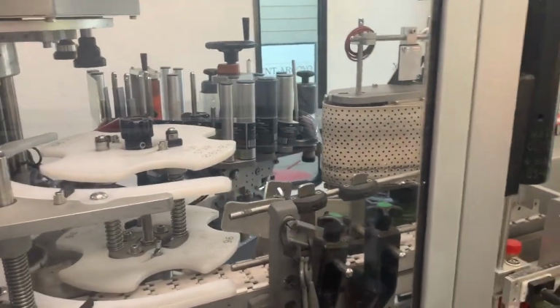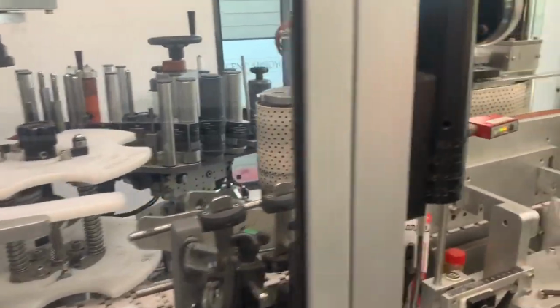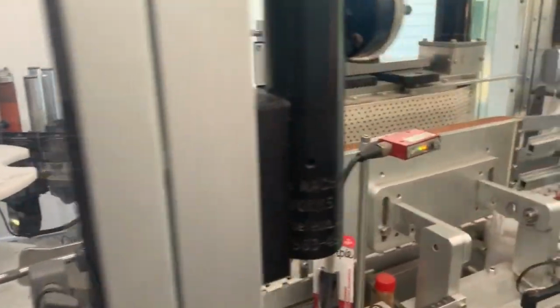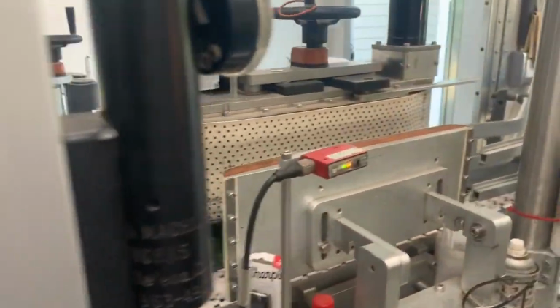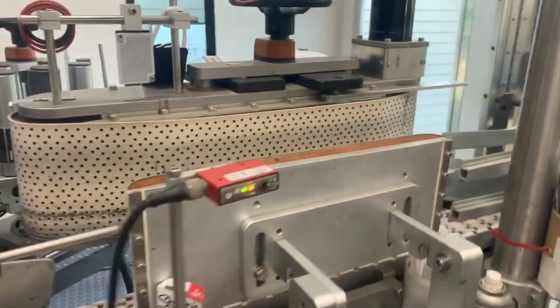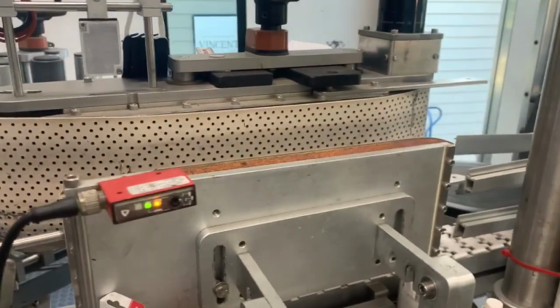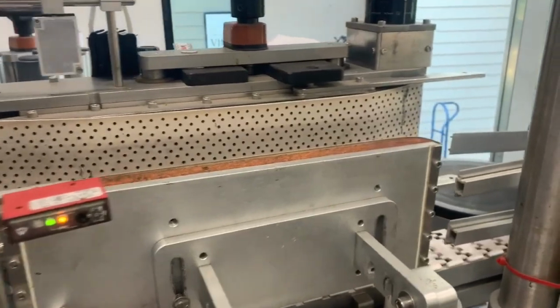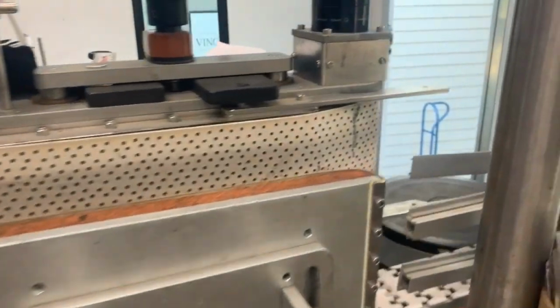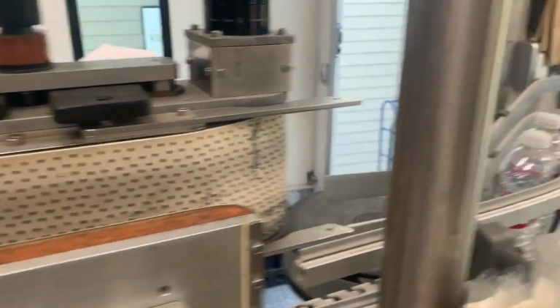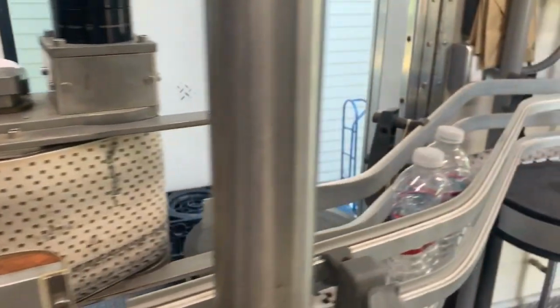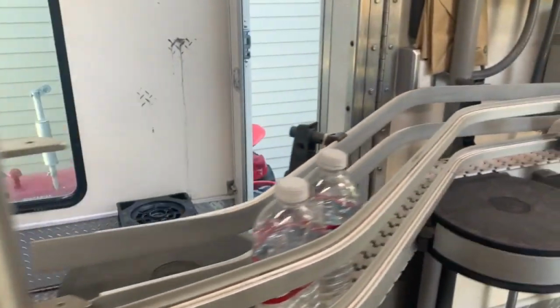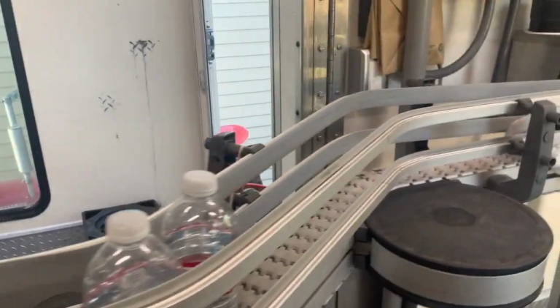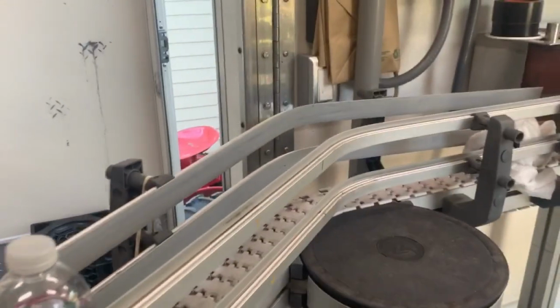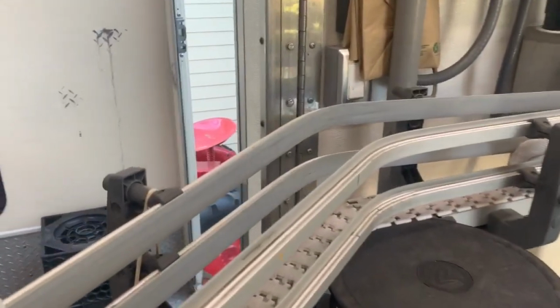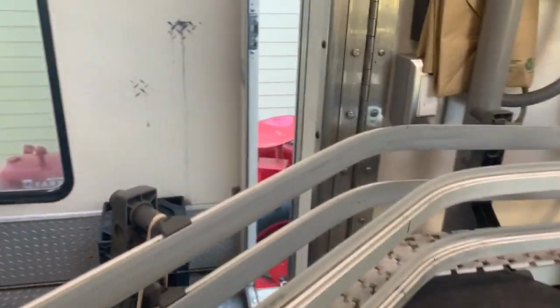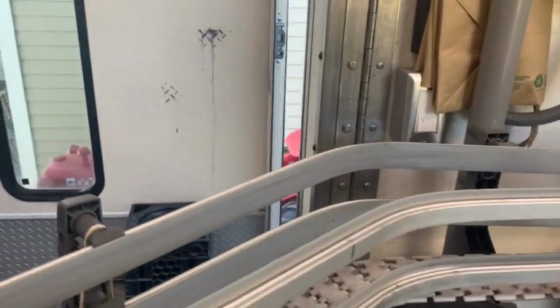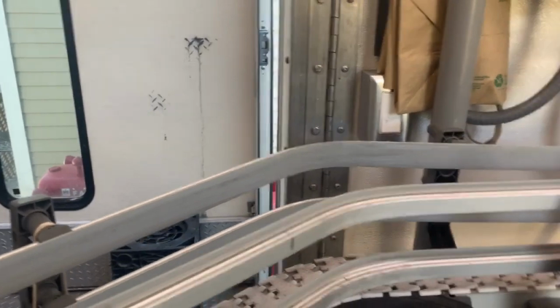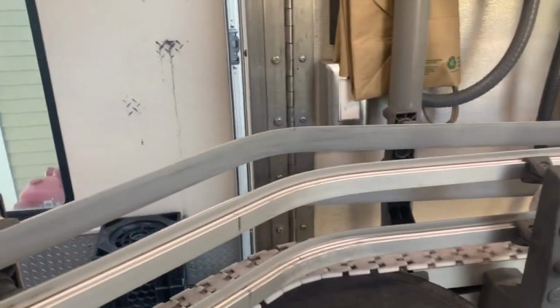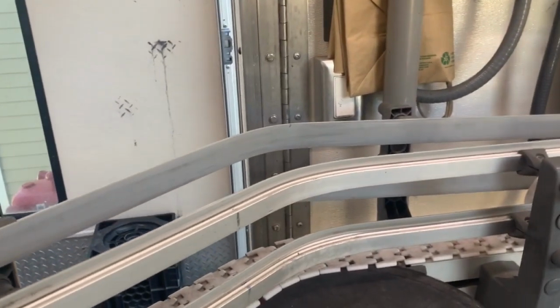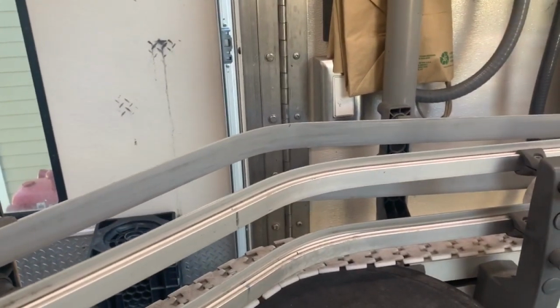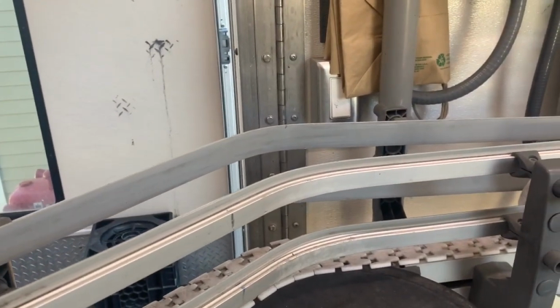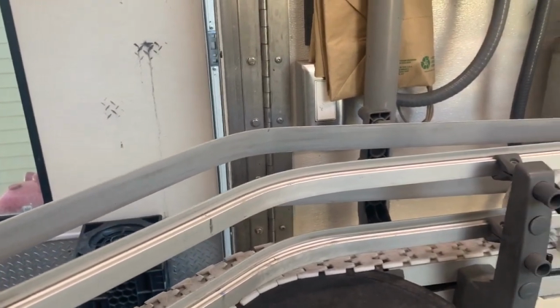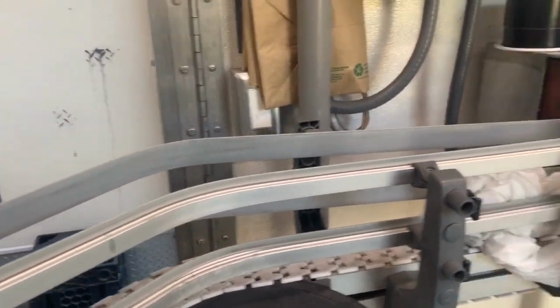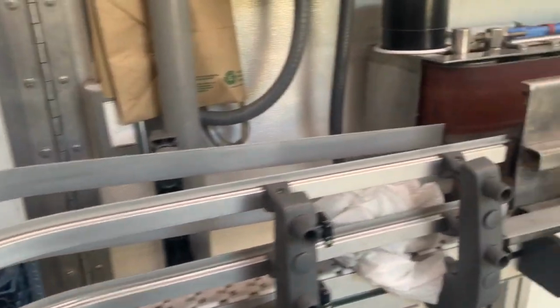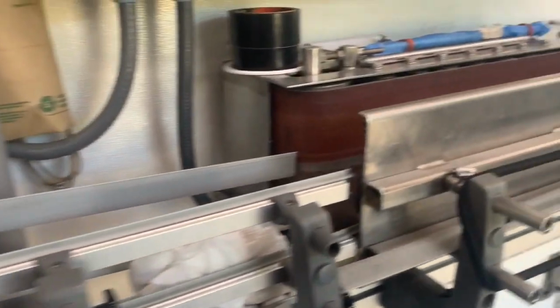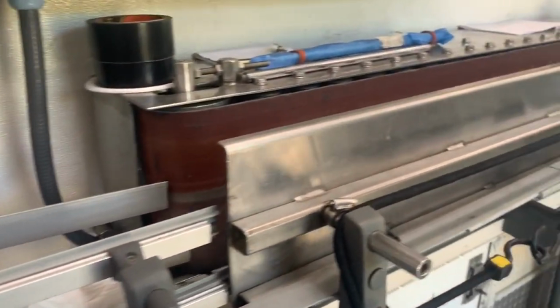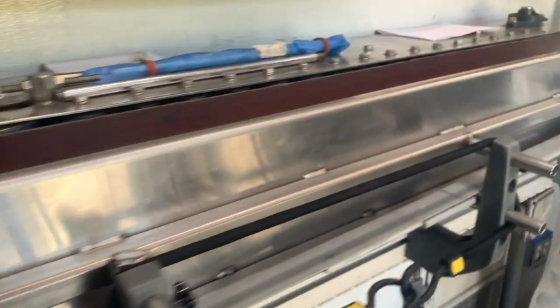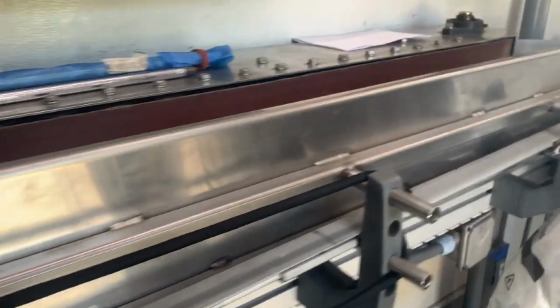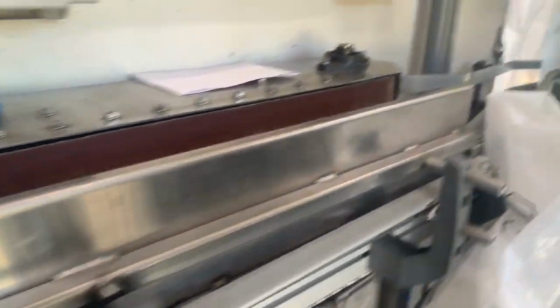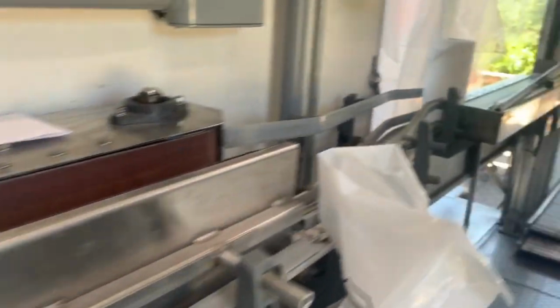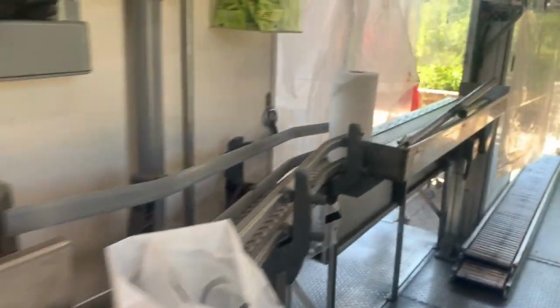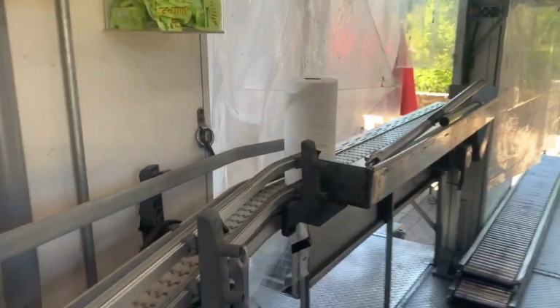Getting closer to the end of the bottling line, we now have wine in bottle, cork in bottle, capsule on bottle, and label on bottle. We're getting to this section right up here where the bottles are going in front of human beings for the first time.